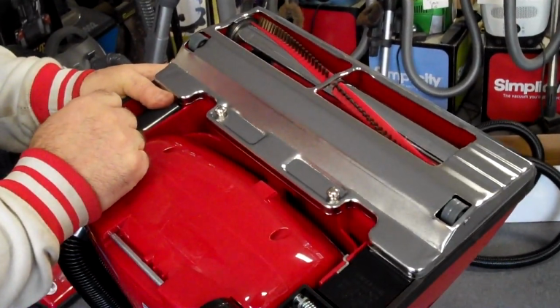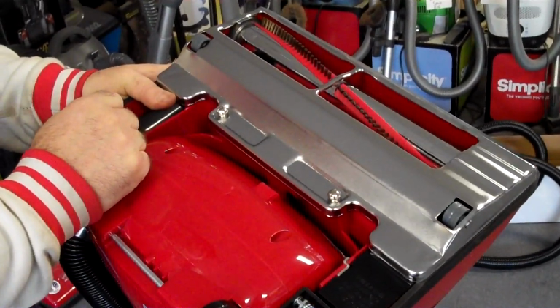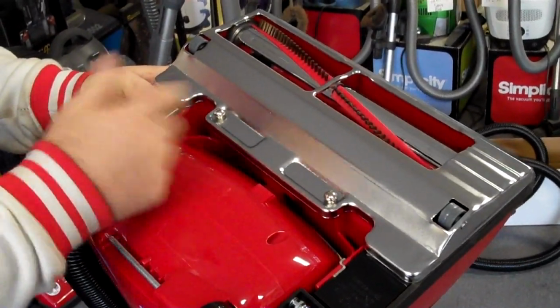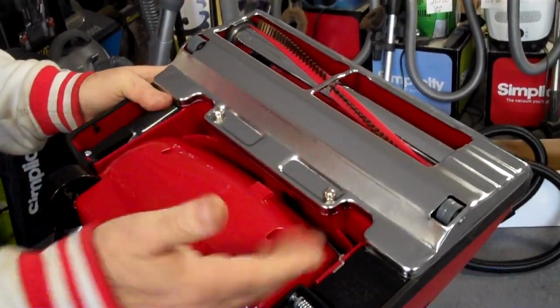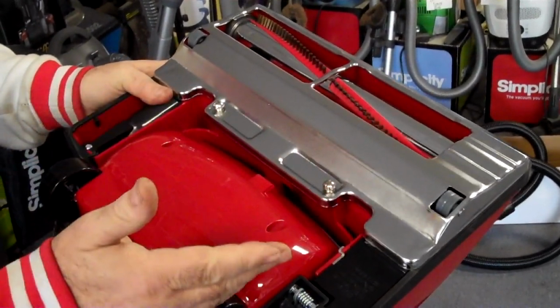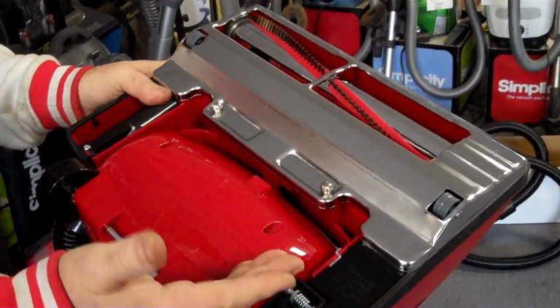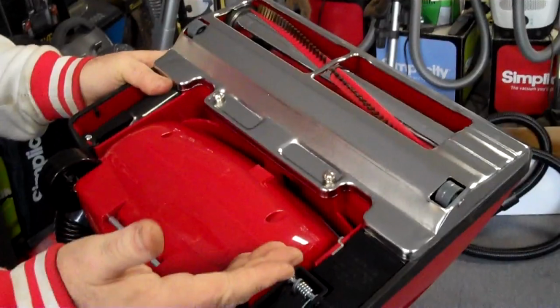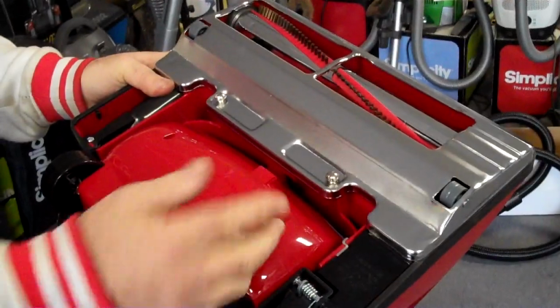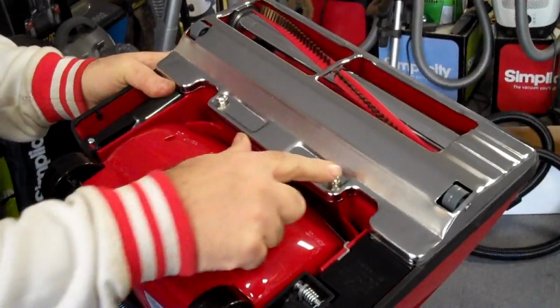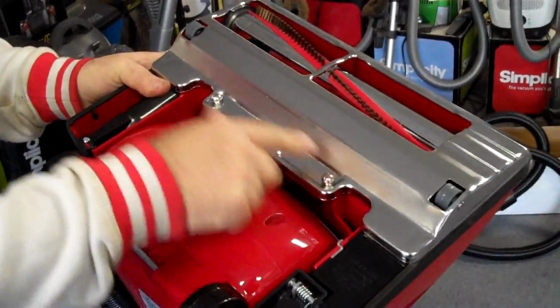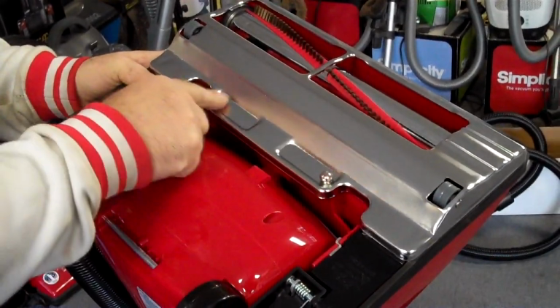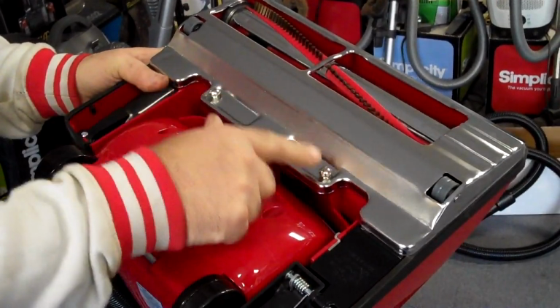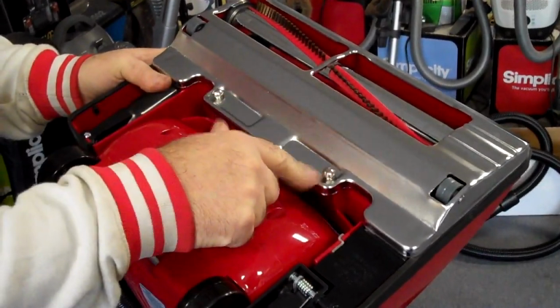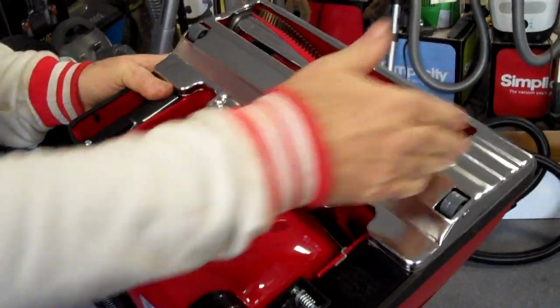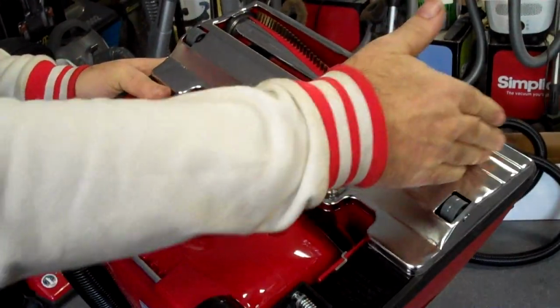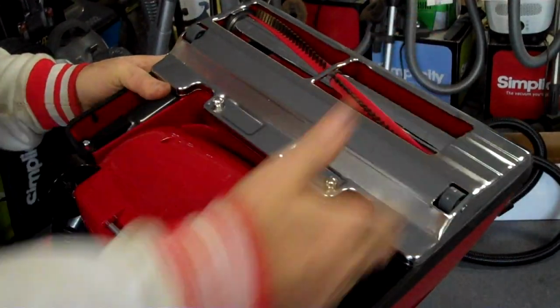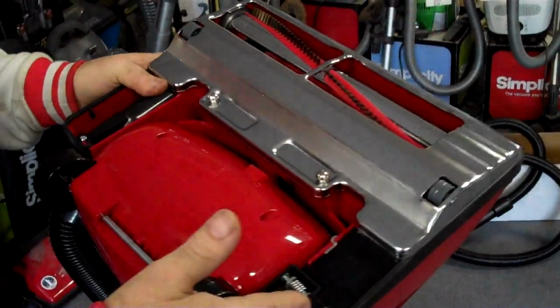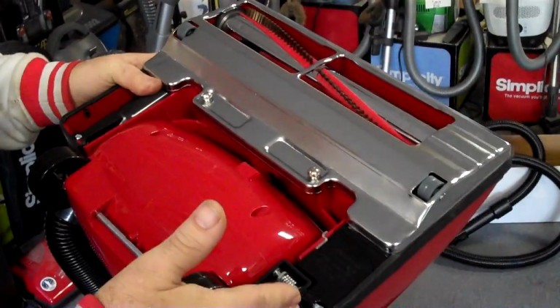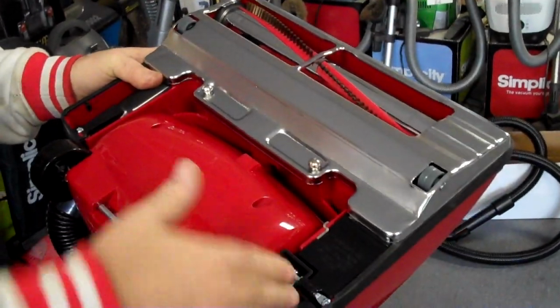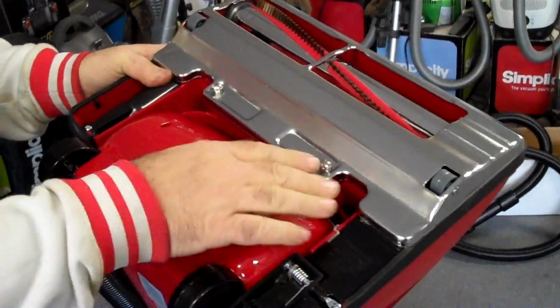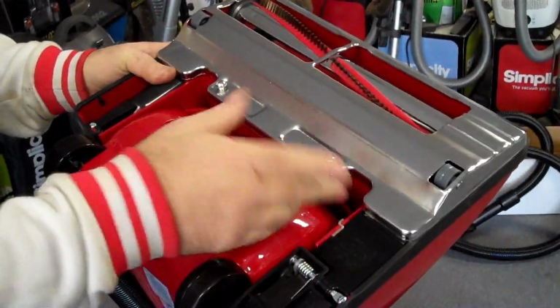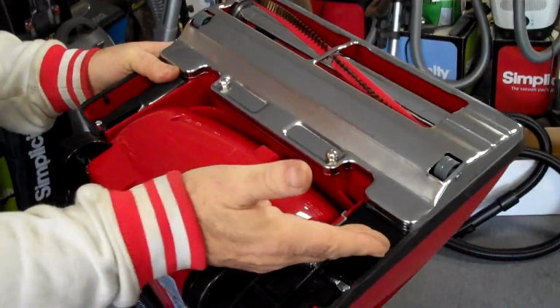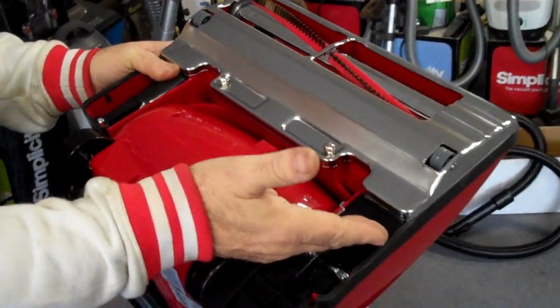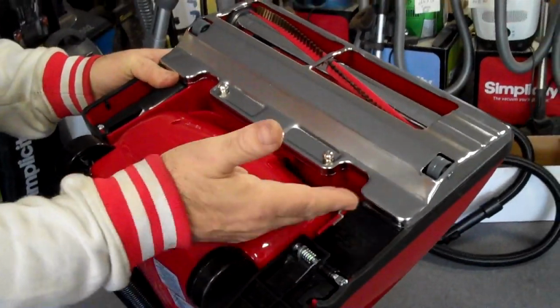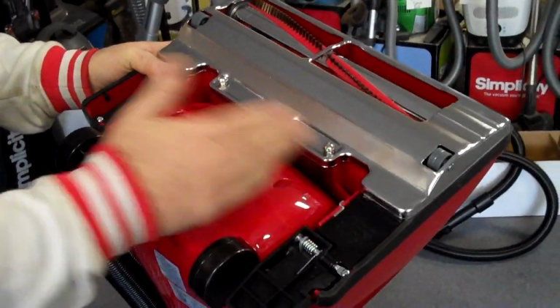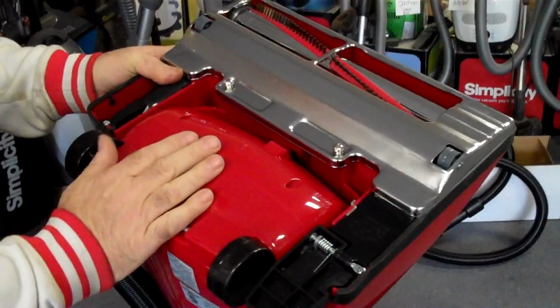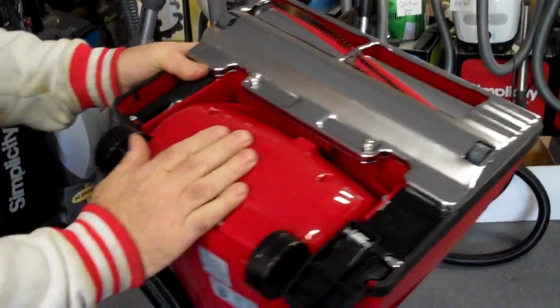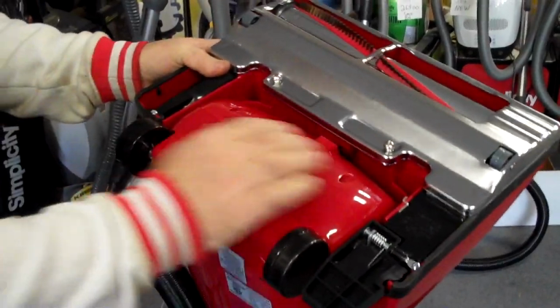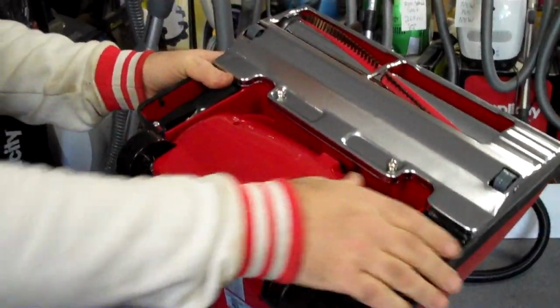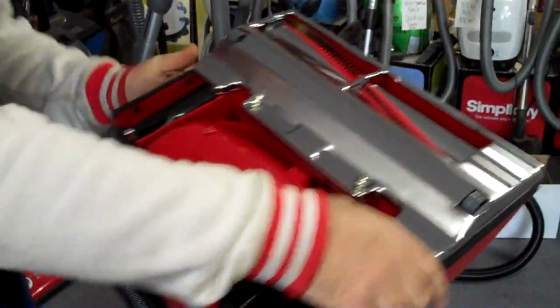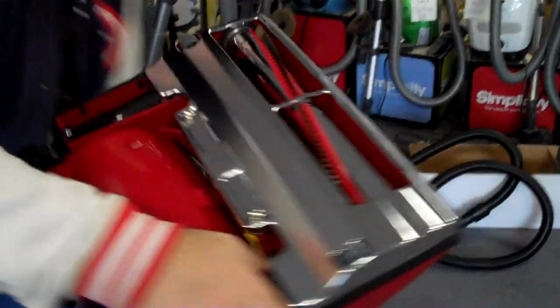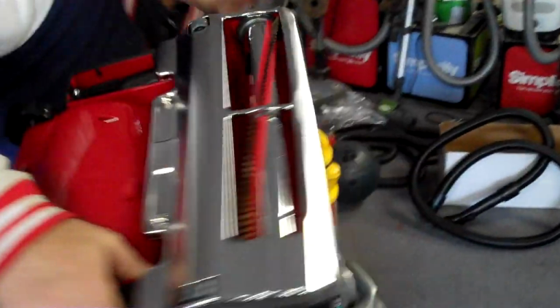If you ever need to change the belt, you just take off these two screws here and put on a new belt. So very simple belt change on this vacuum cleaner.